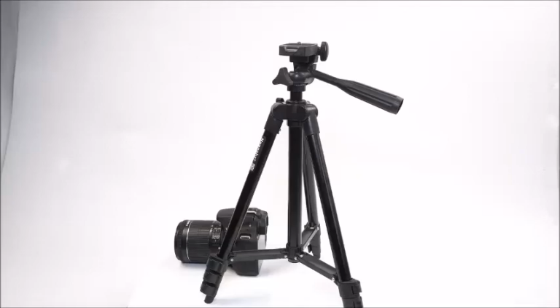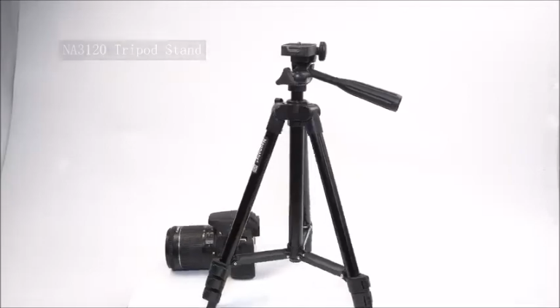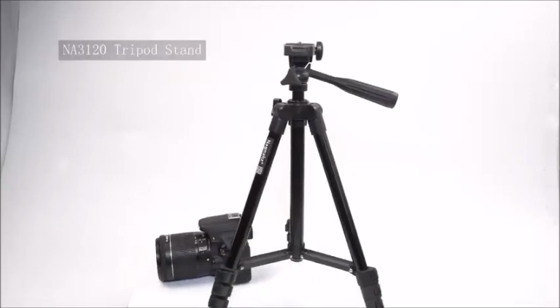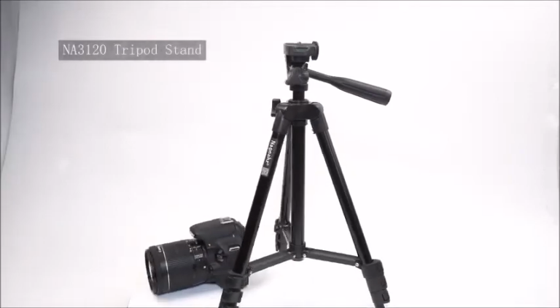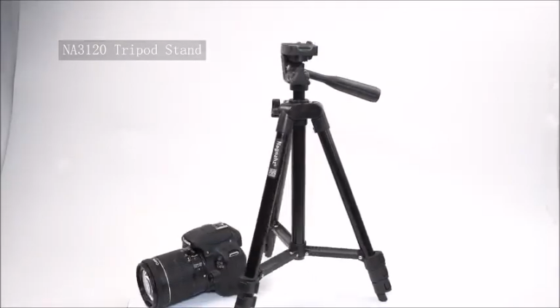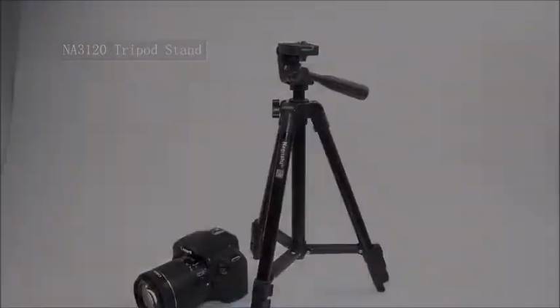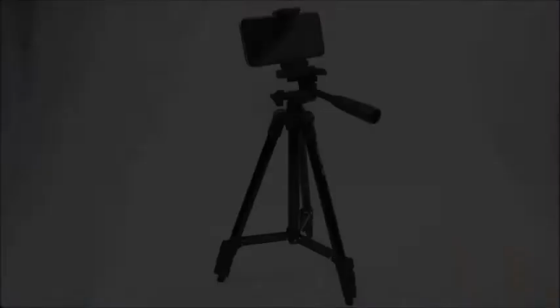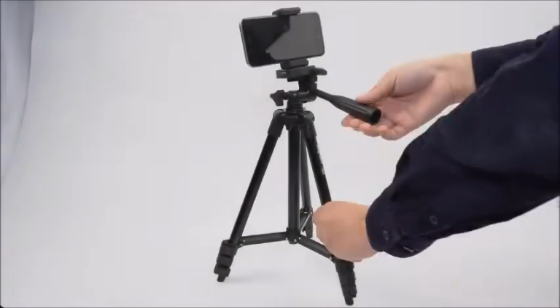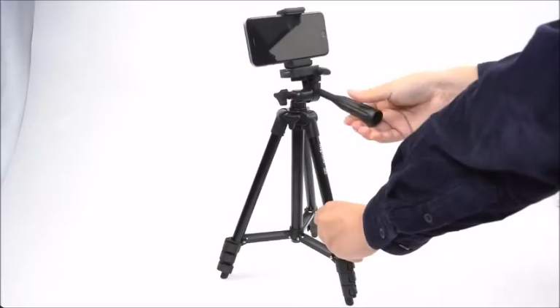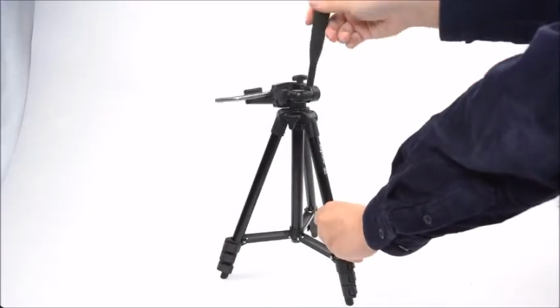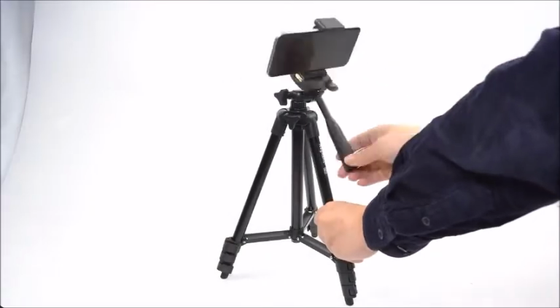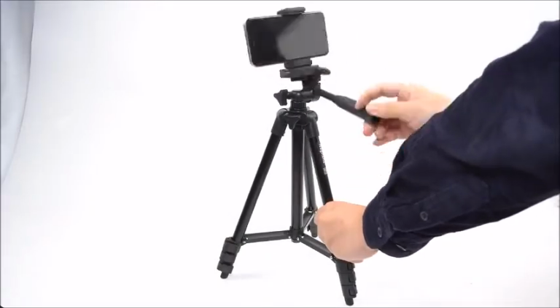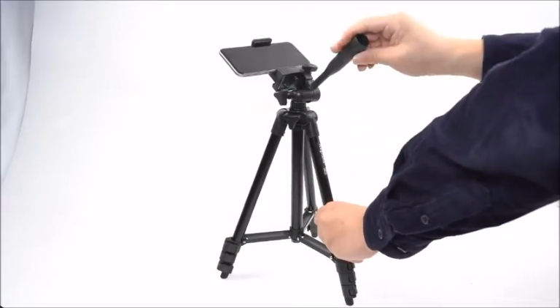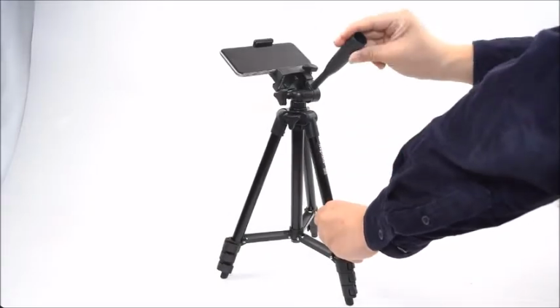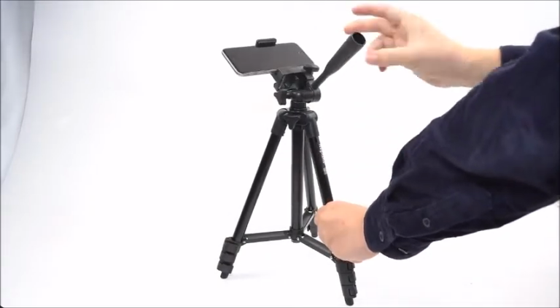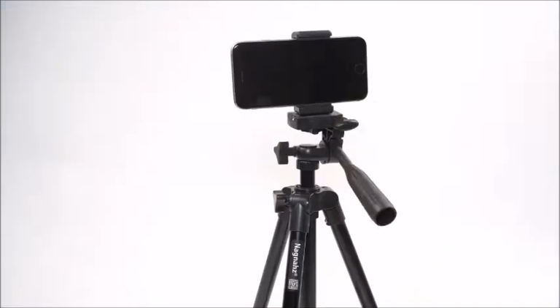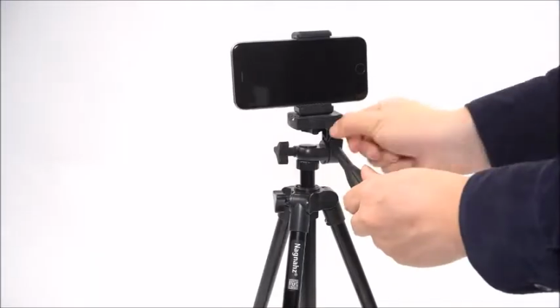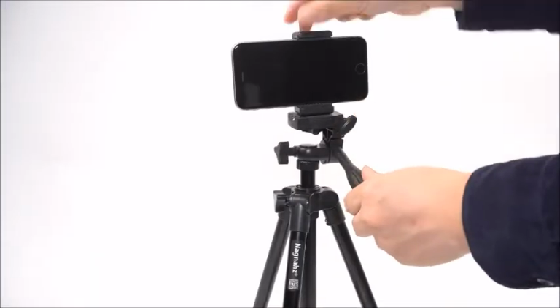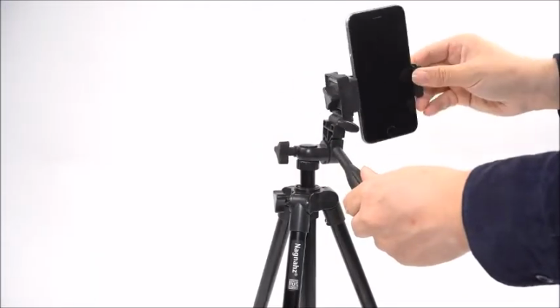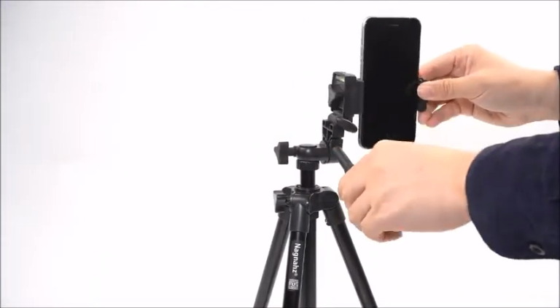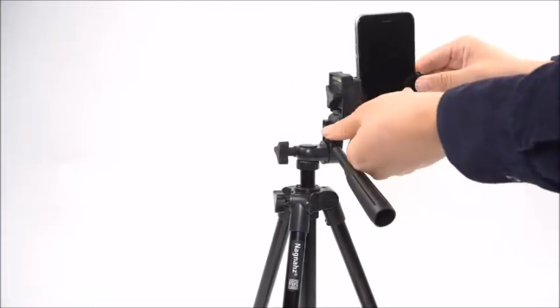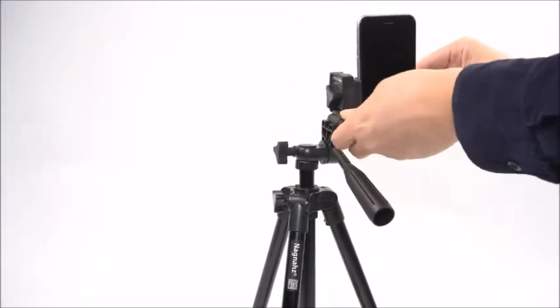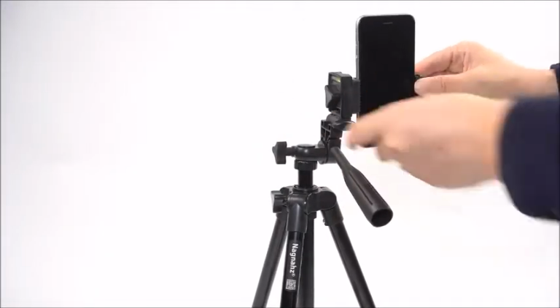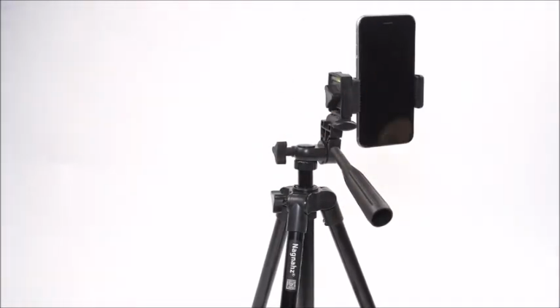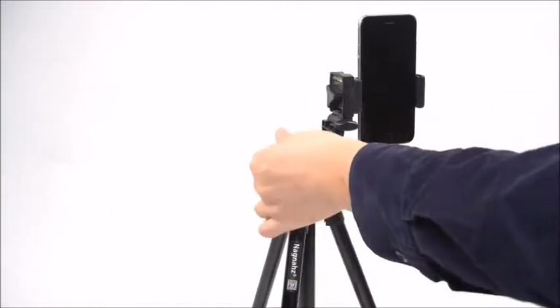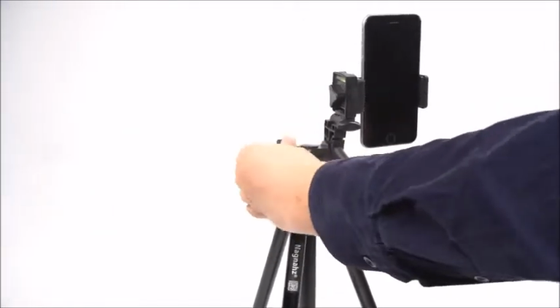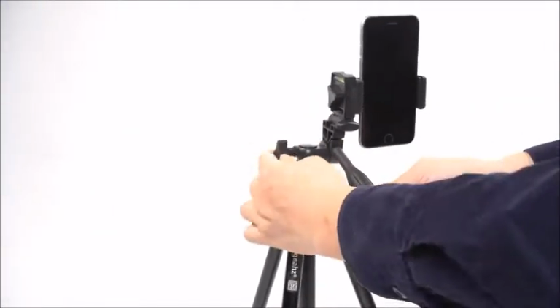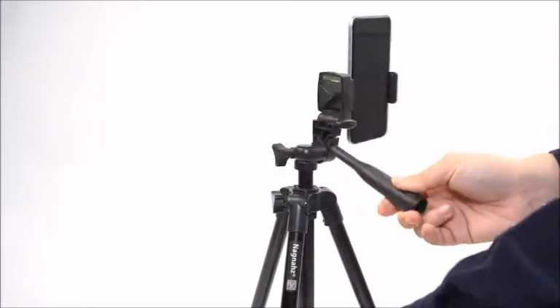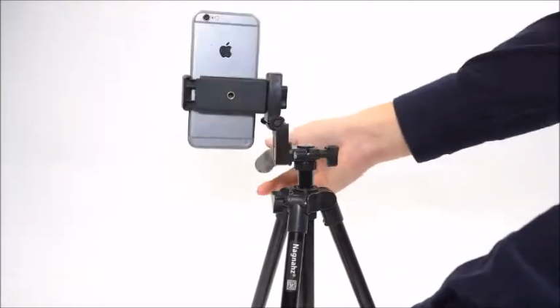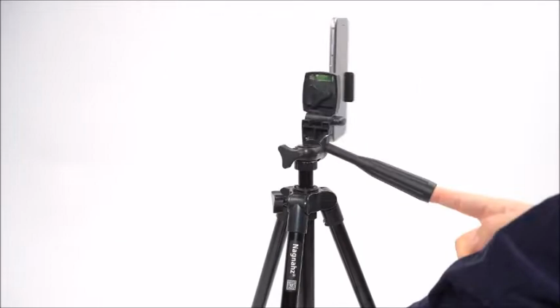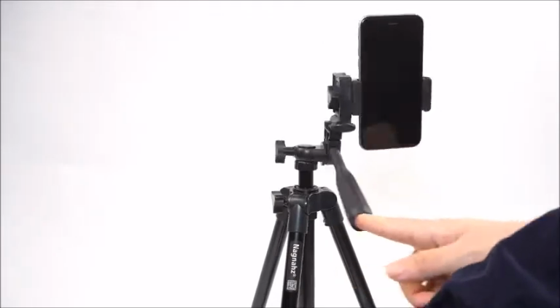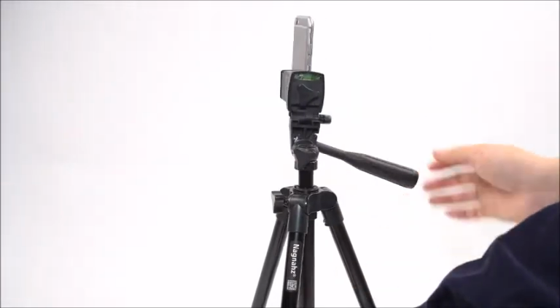Hello. Here we have a professional camera tripod stand holder mount for iPhone, Samsung, and cell phone. It supports digital camera, card camera, and smartphones.